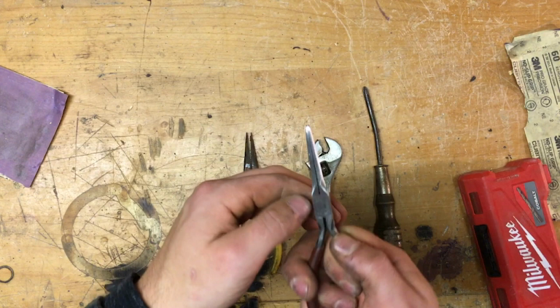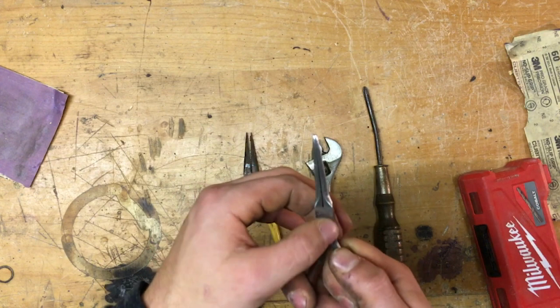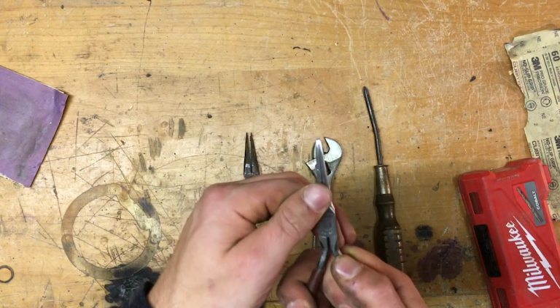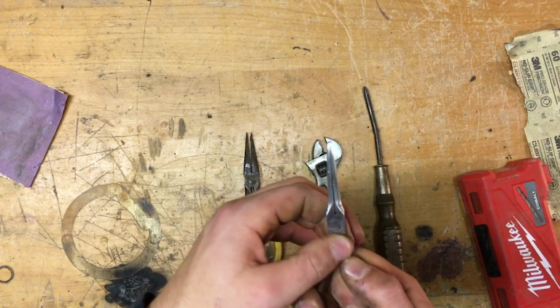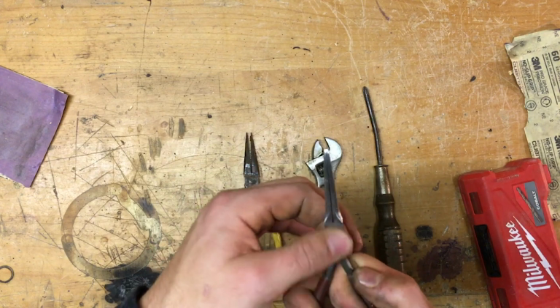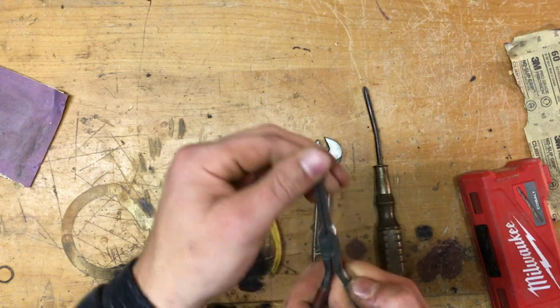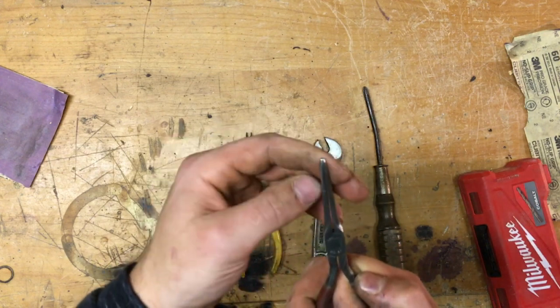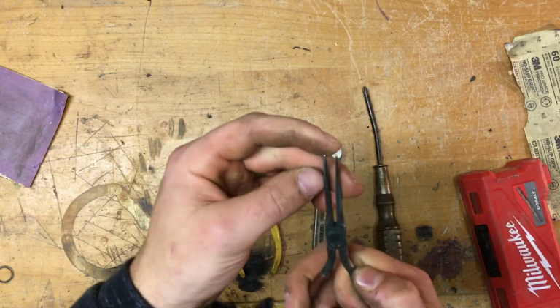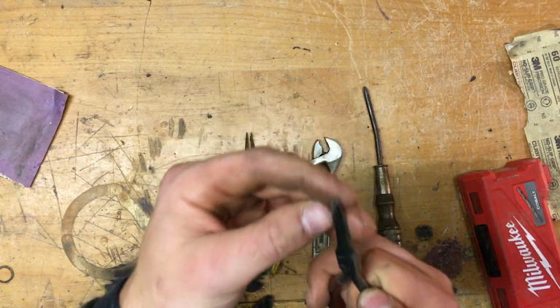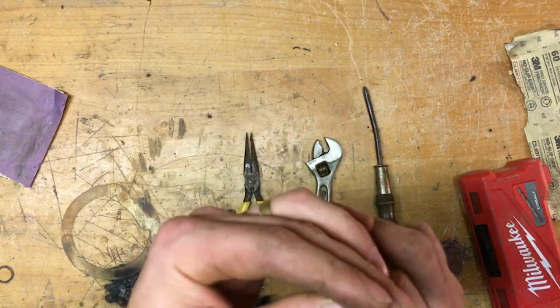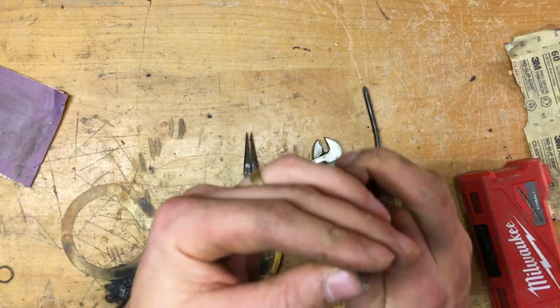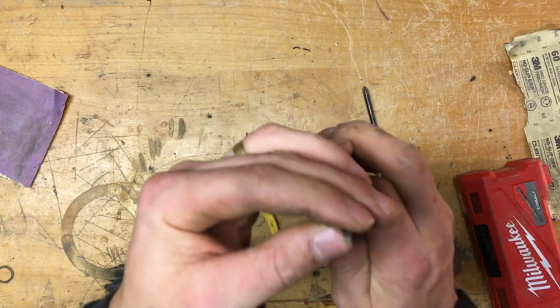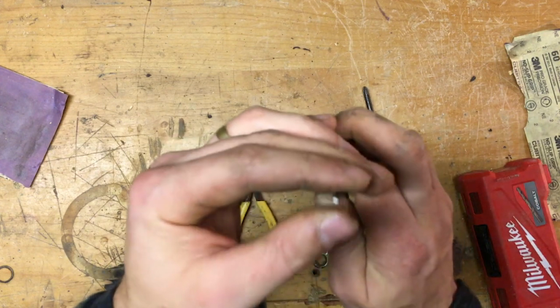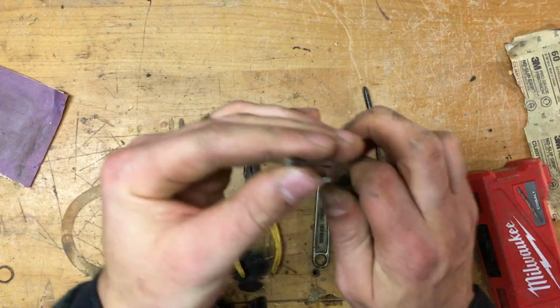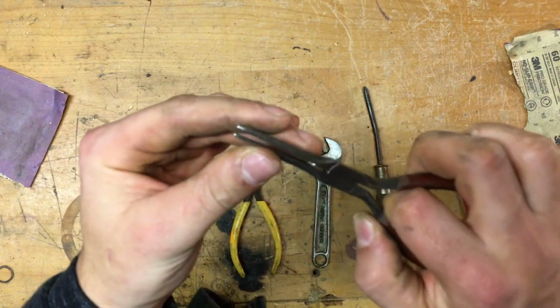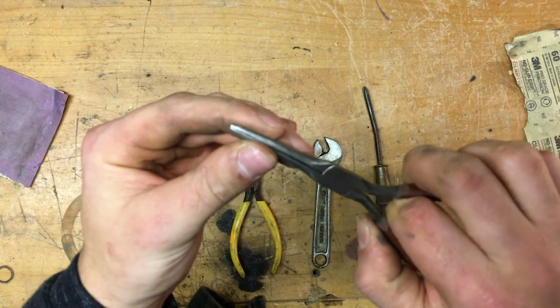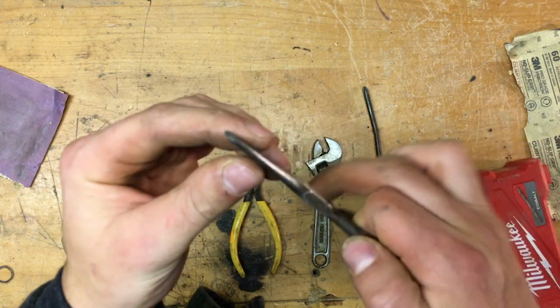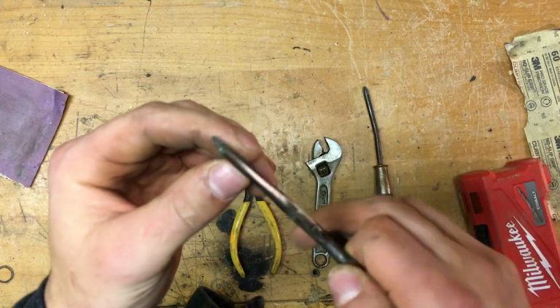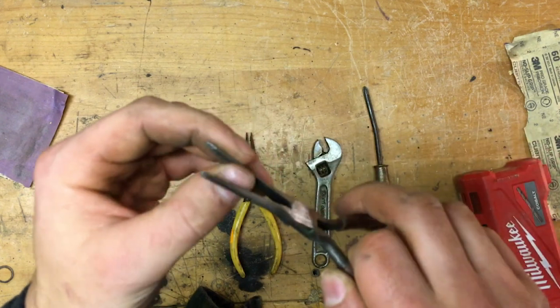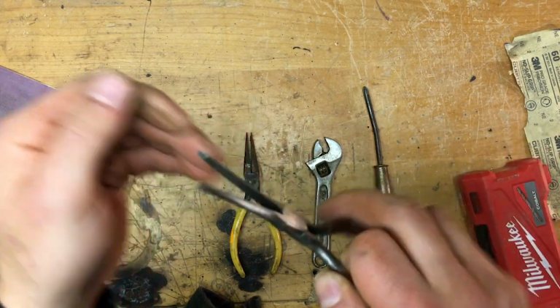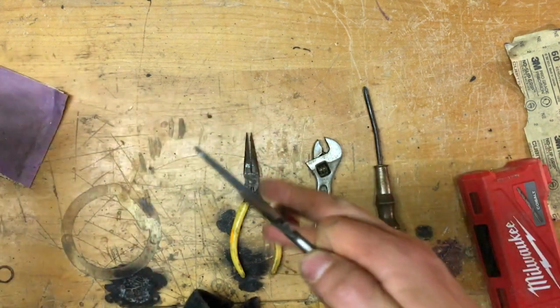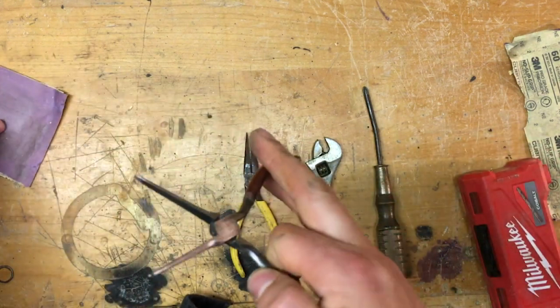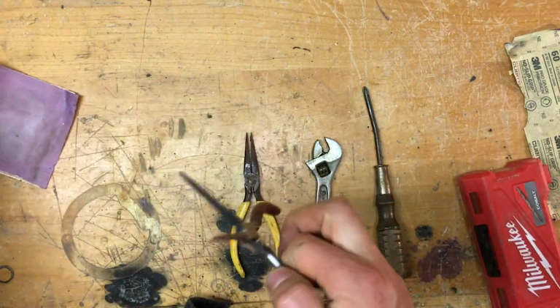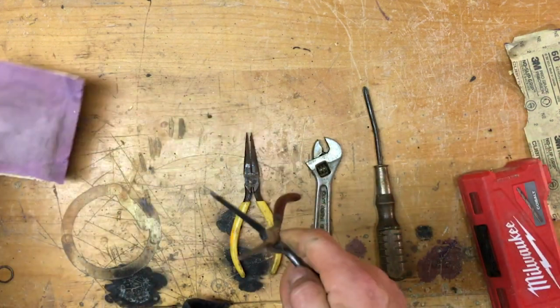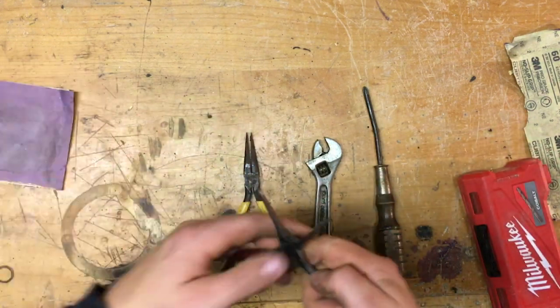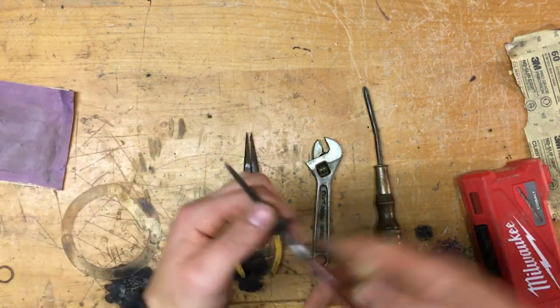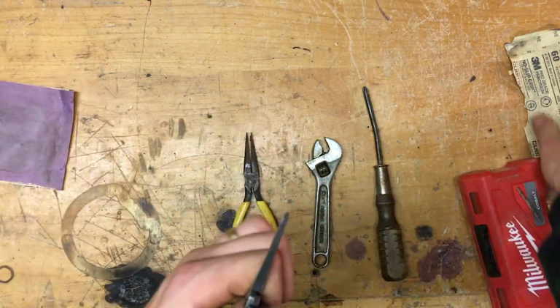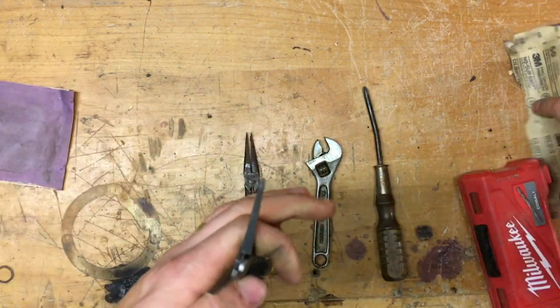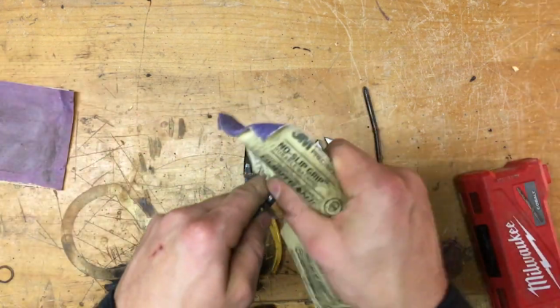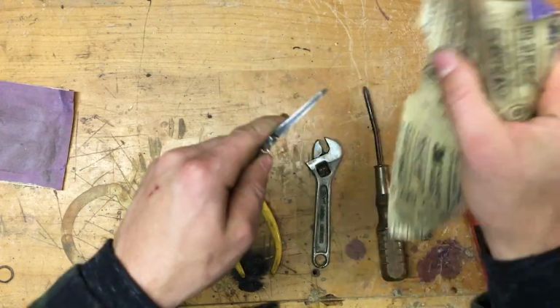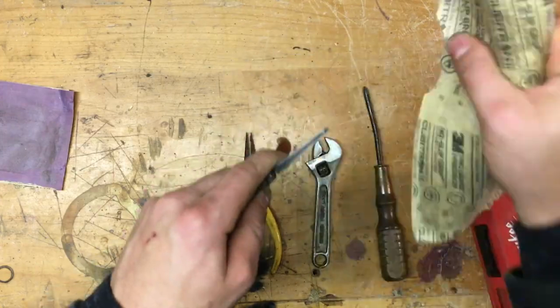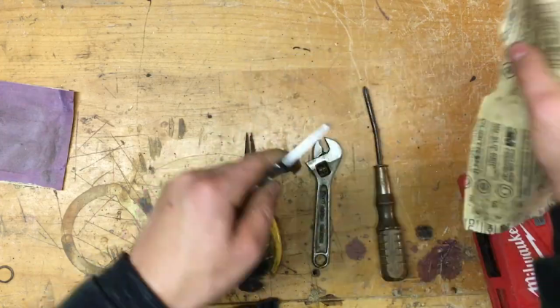Everything looks good — I've got it all cleaned up and the tips are straight. There's just one spot I noticed I missed, which is on the inside of the pliers, so I'm going to go ahead and sand that down, and then I need to fix the grips.